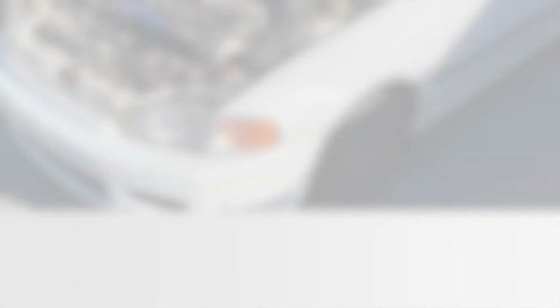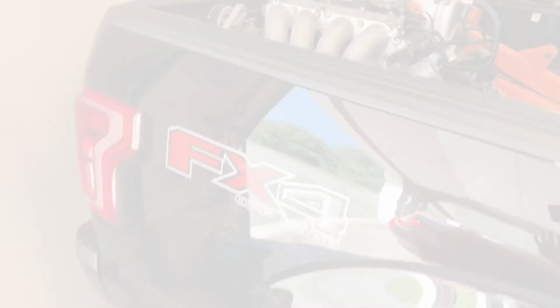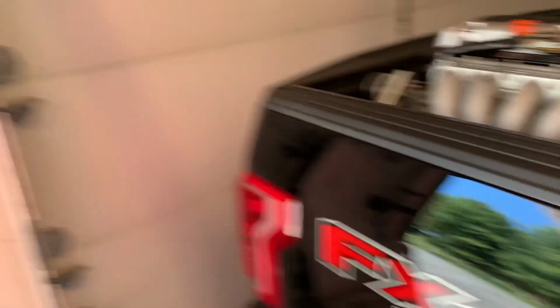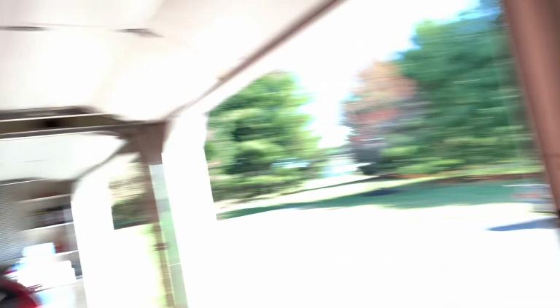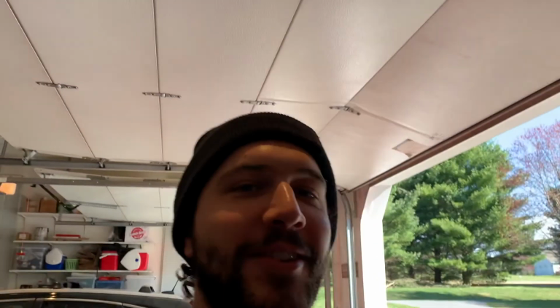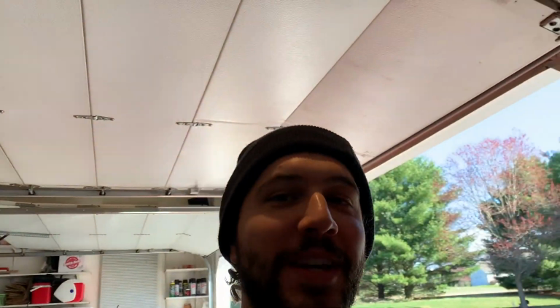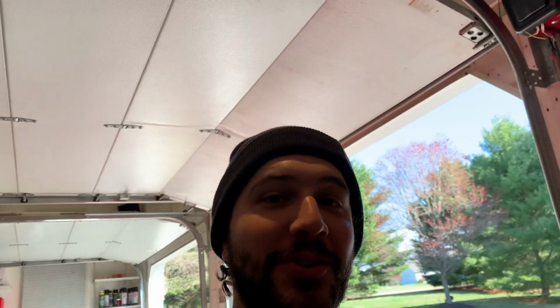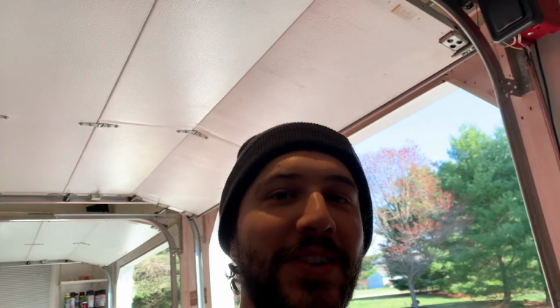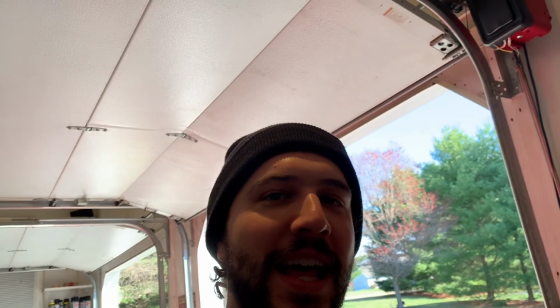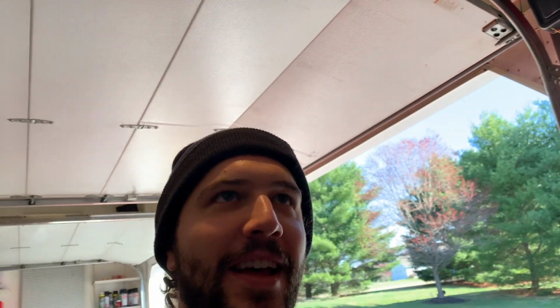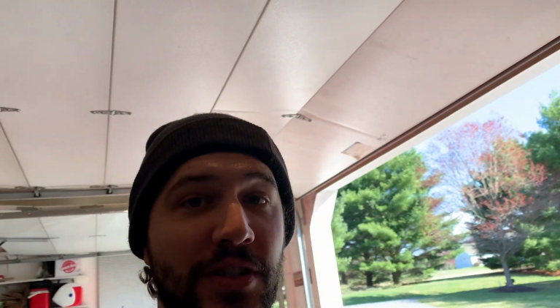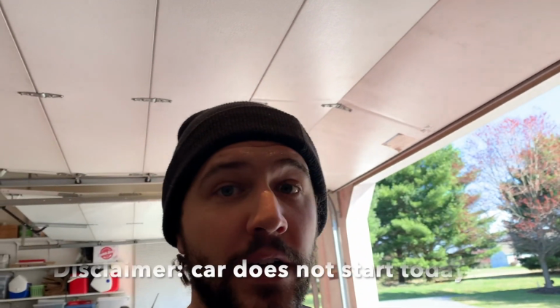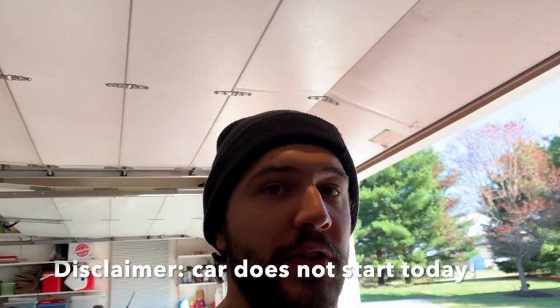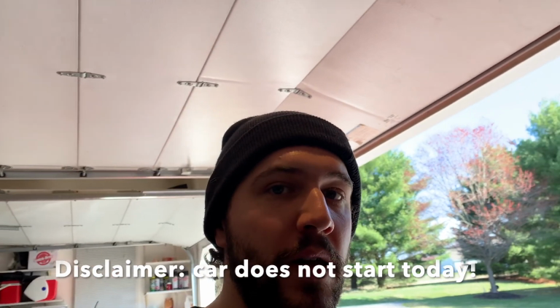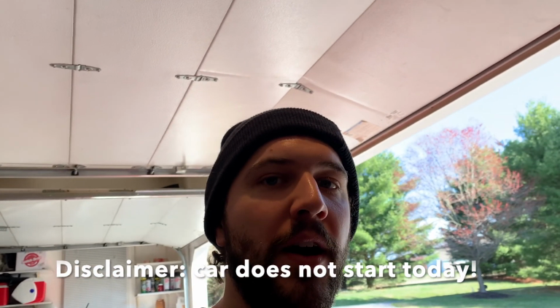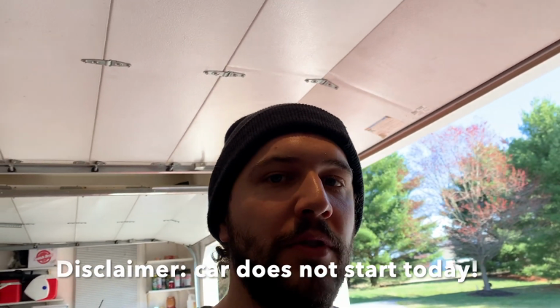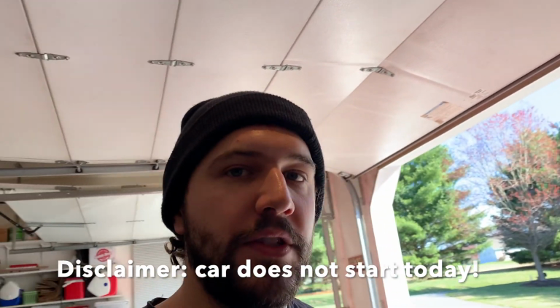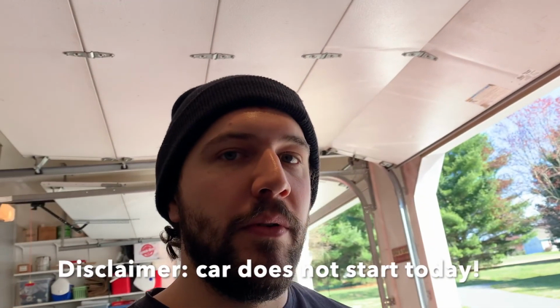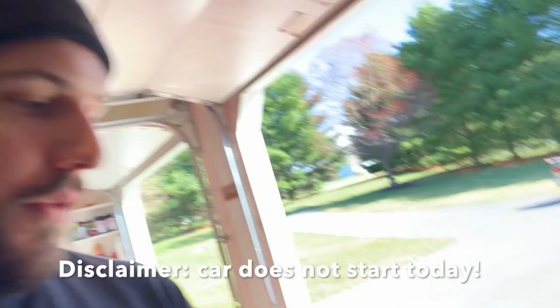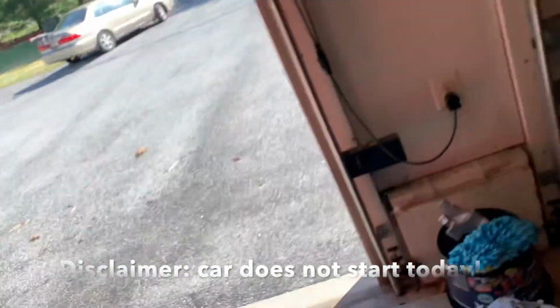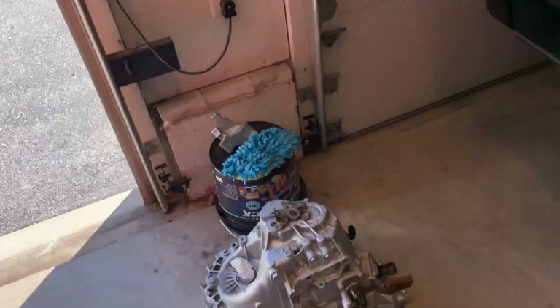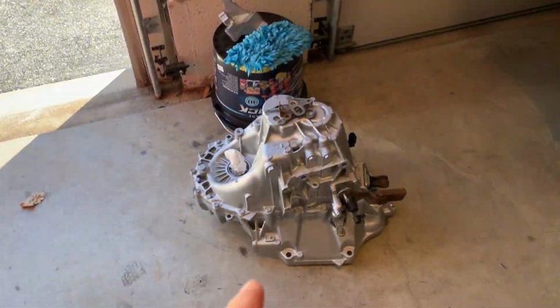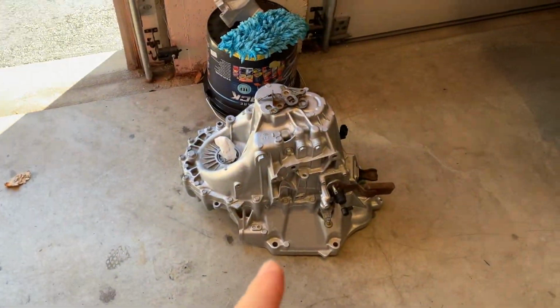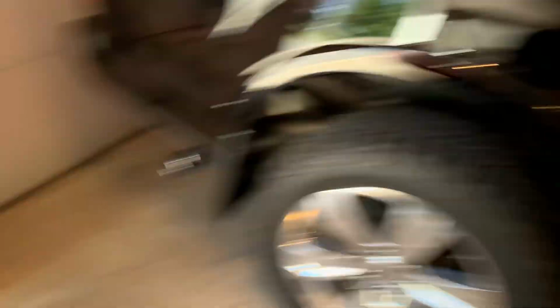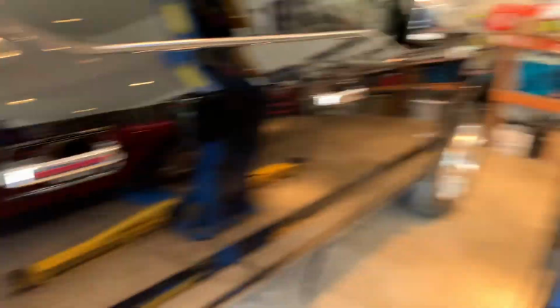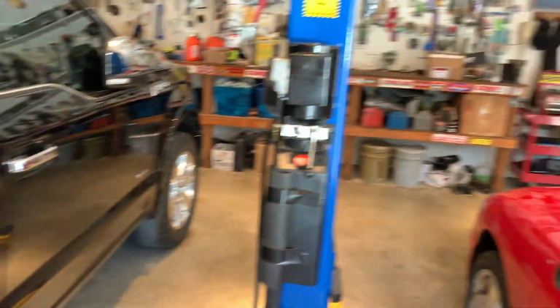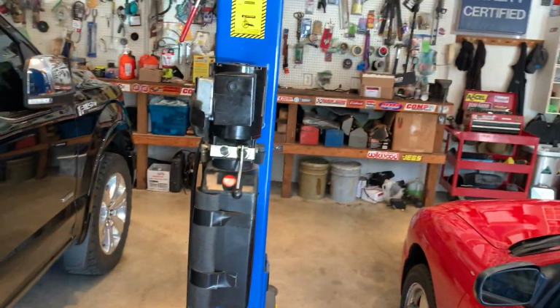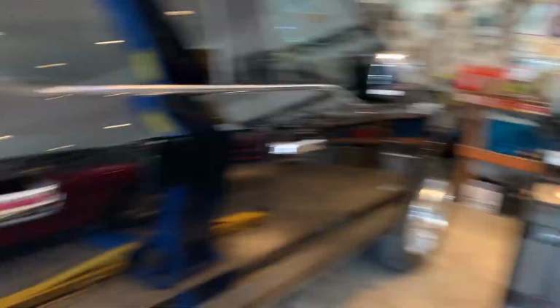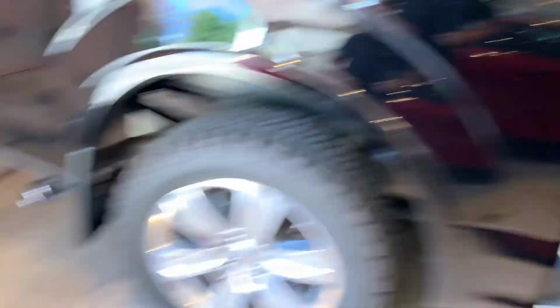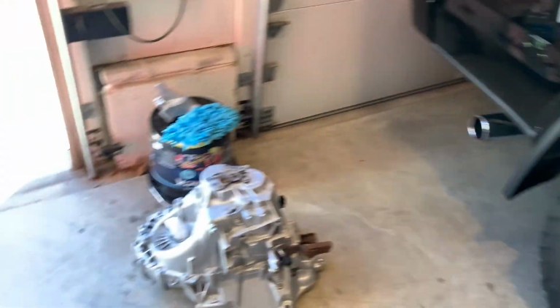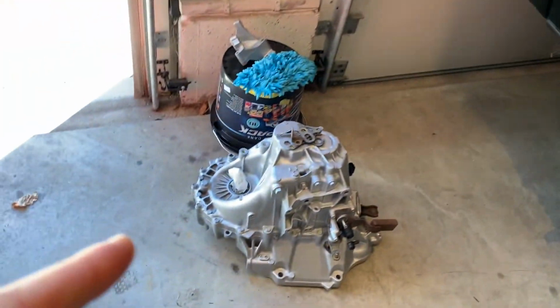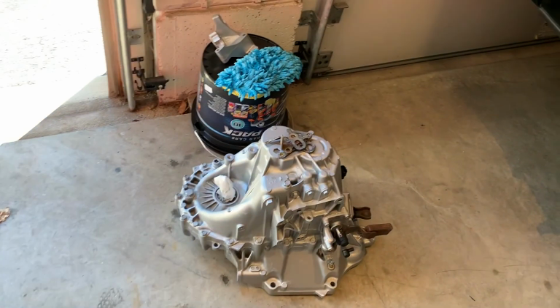I'm going to try to get the car started today. There's still a ton of stuff to do. So first I'm going to get the trans, take it over to the workbench, and I'm going to start getting that ready.